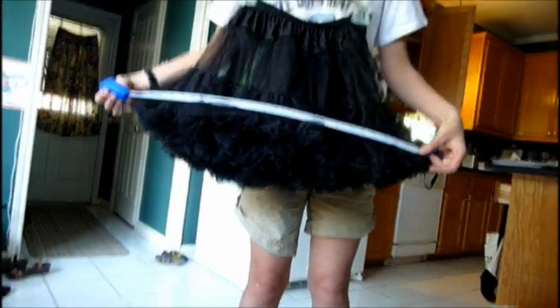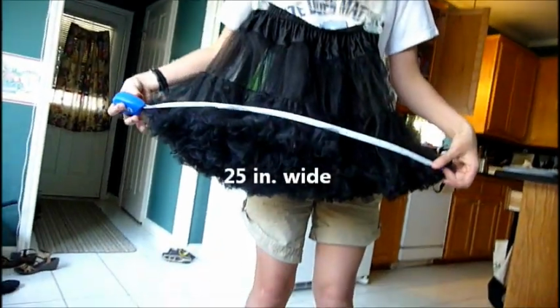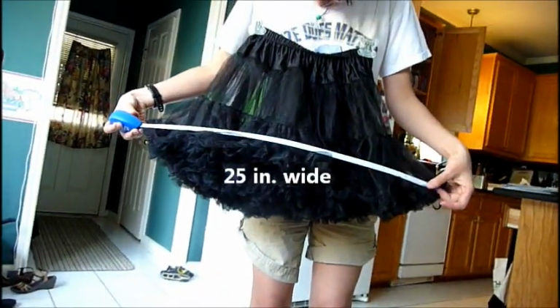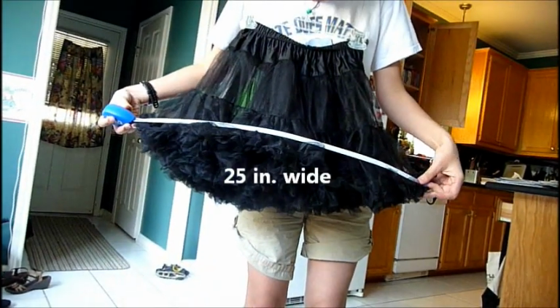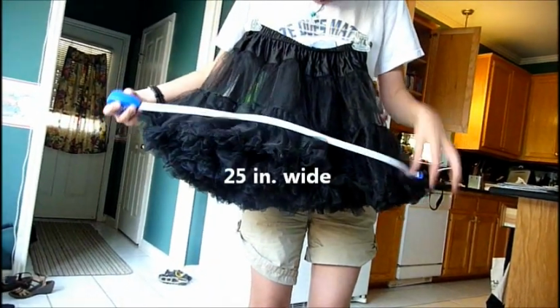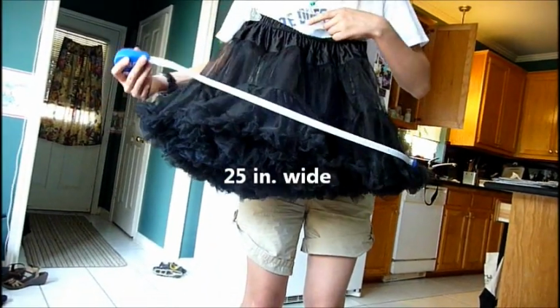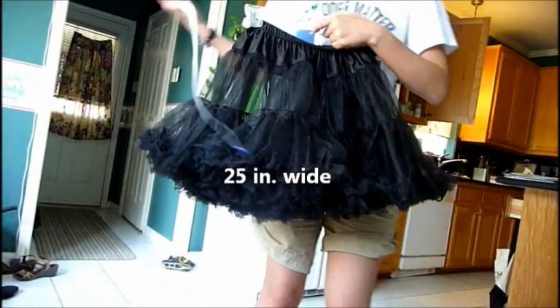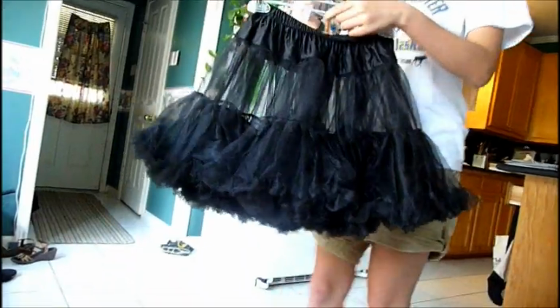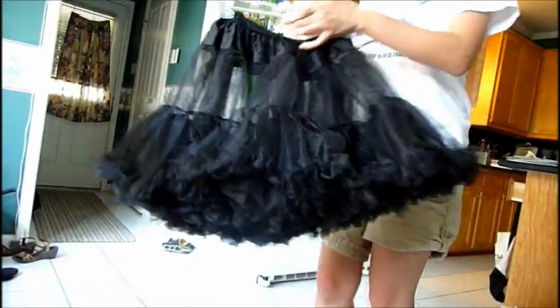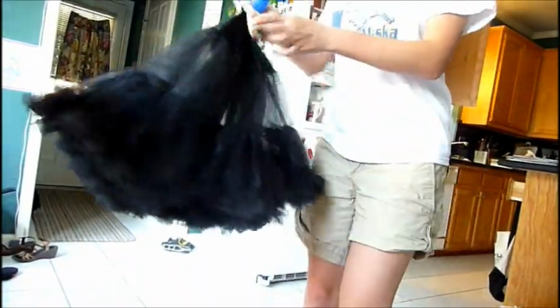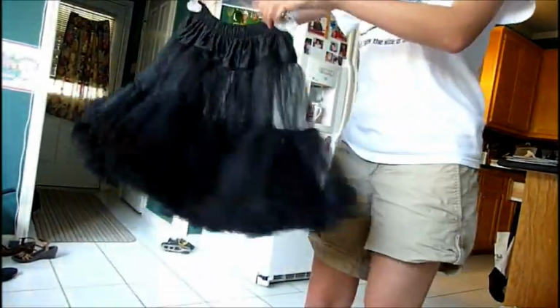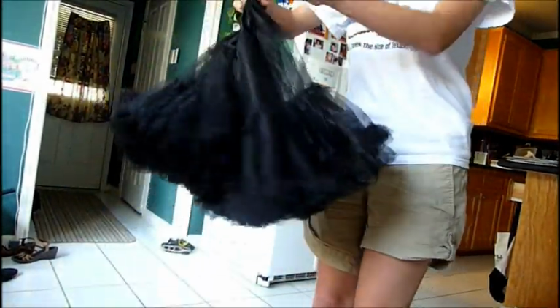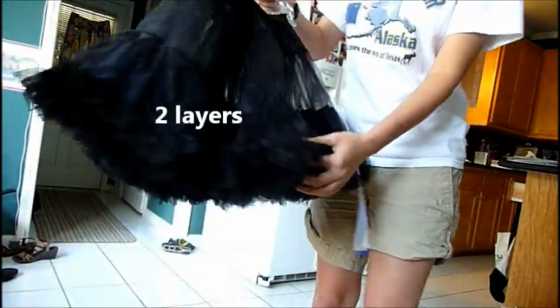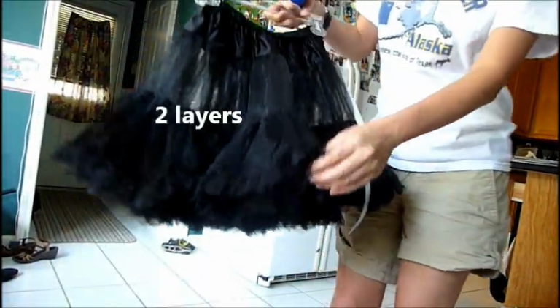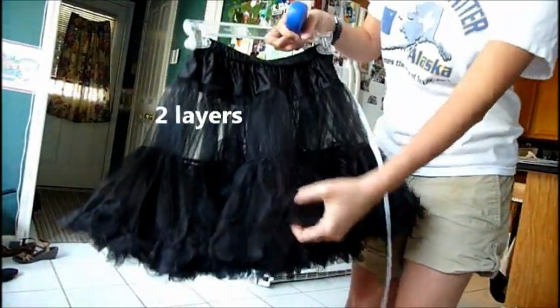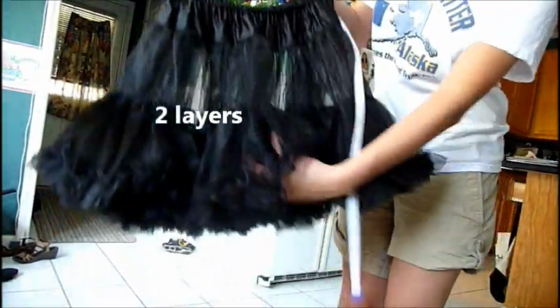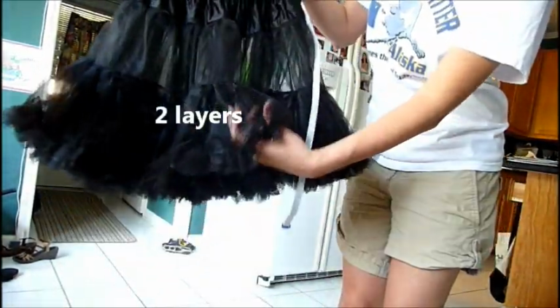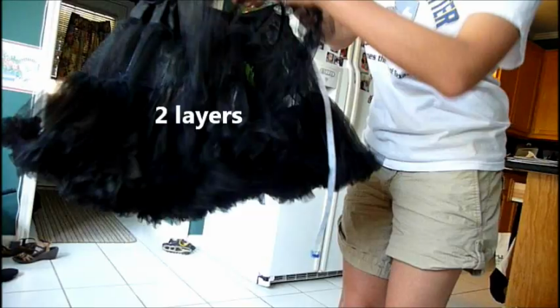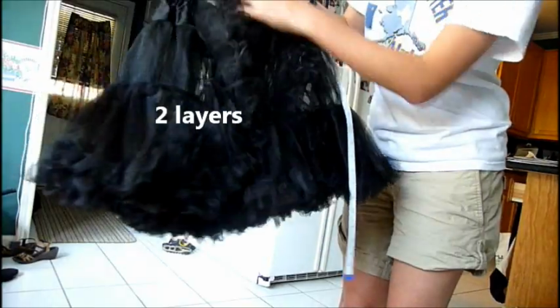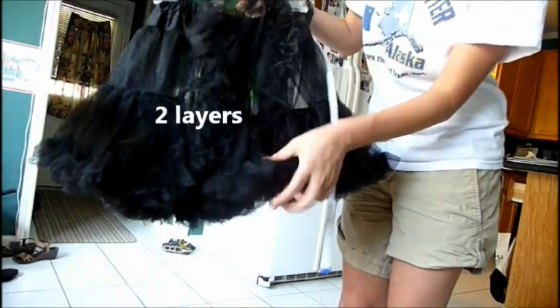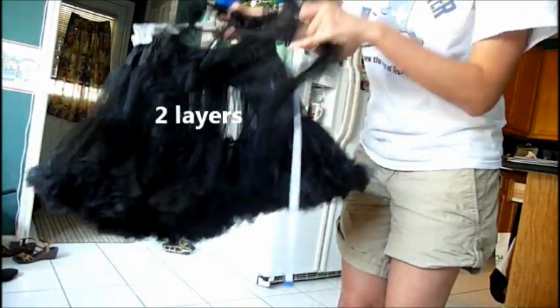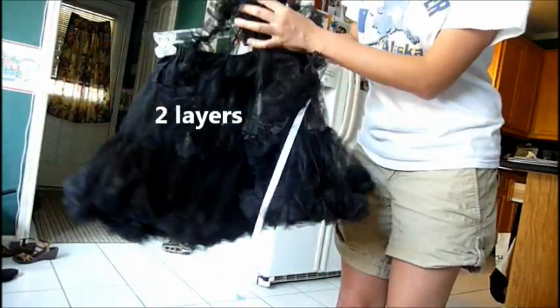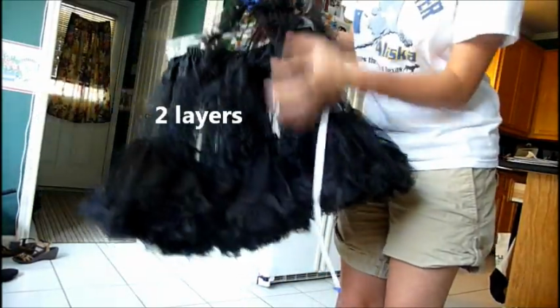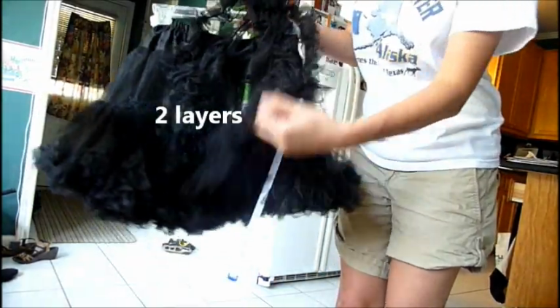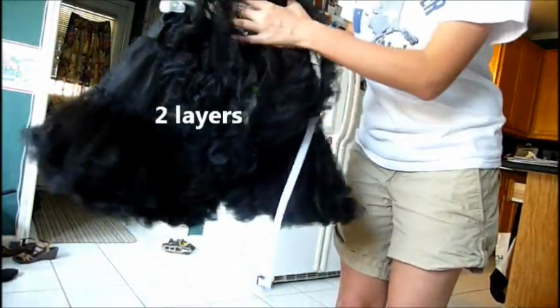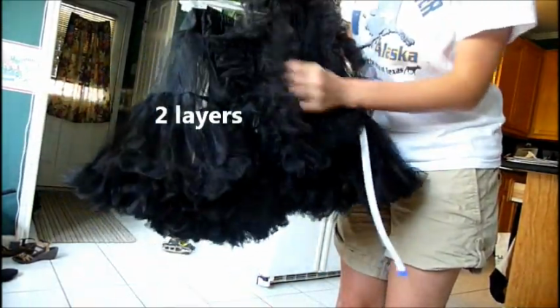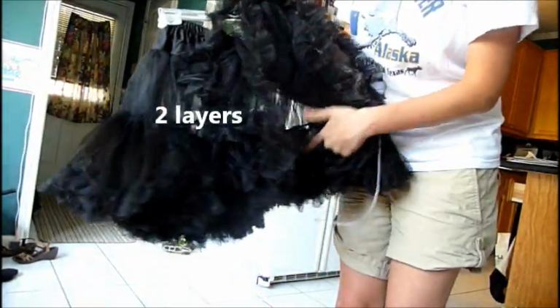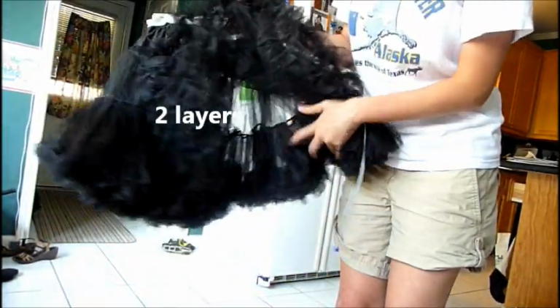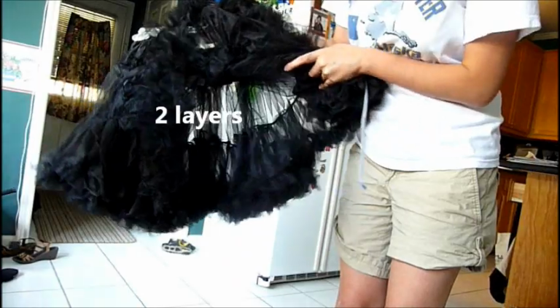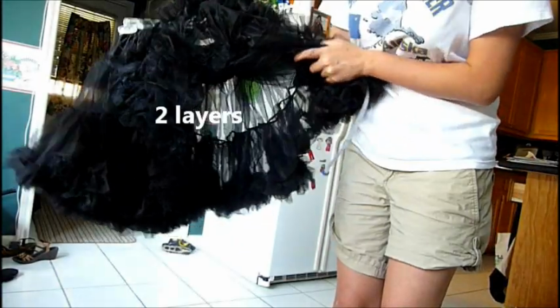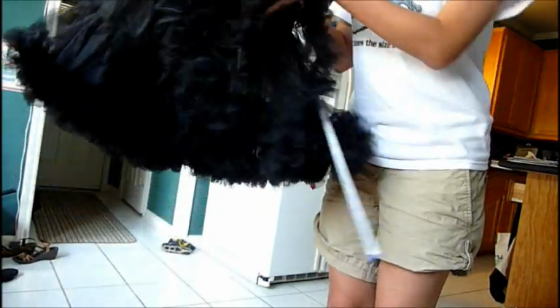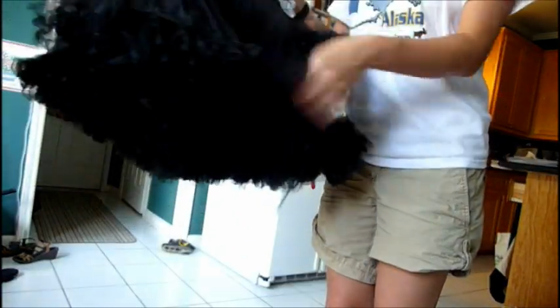And about 25 inches wide. You can see it's two layers — here's the first layer and here's the second layer. It's about two layers, but they're pretty thick.